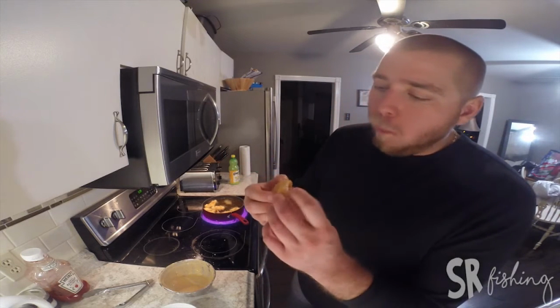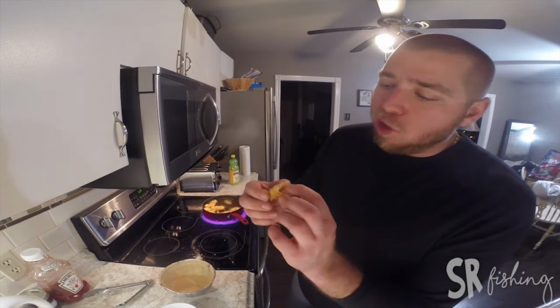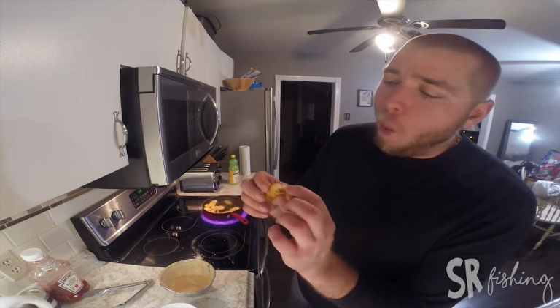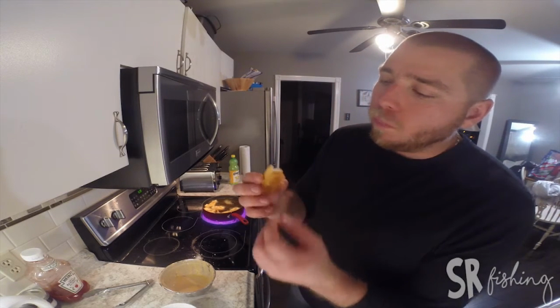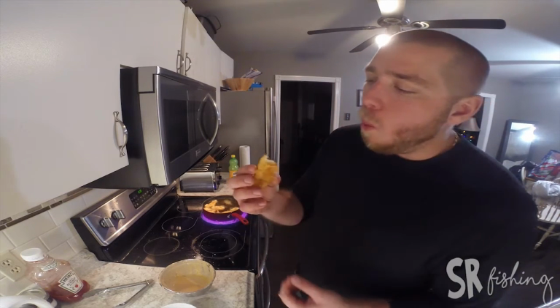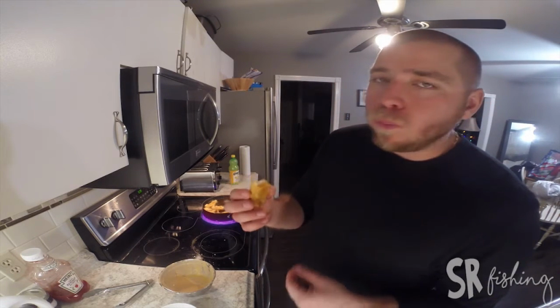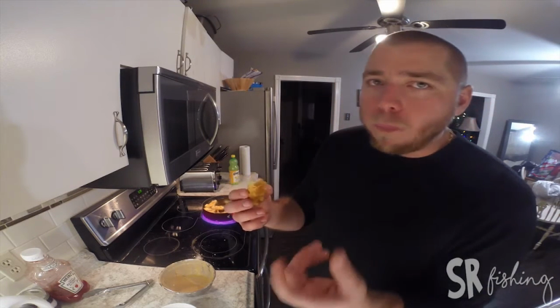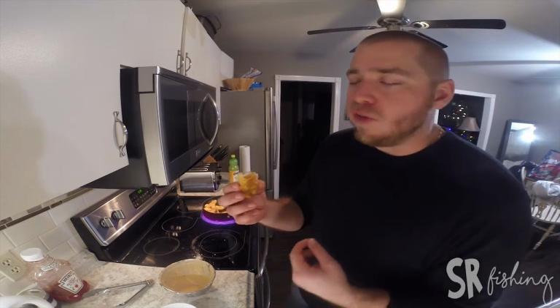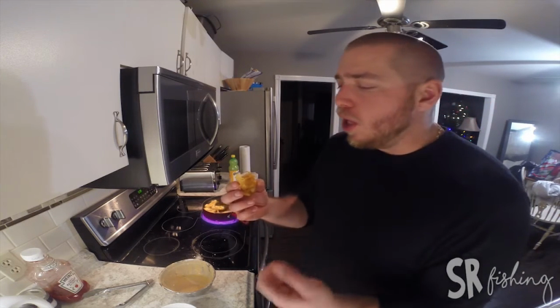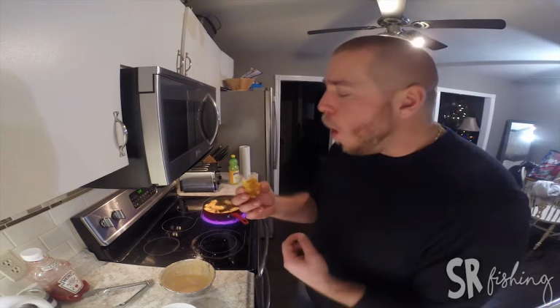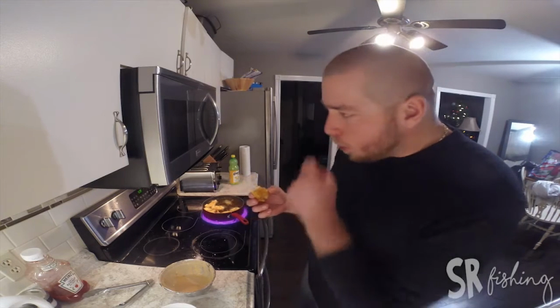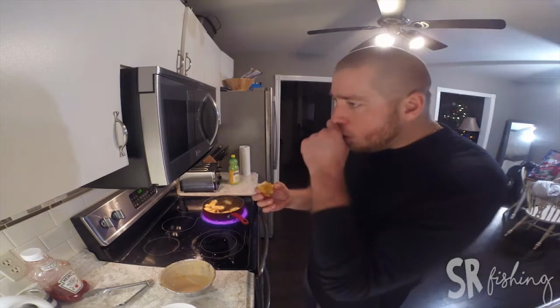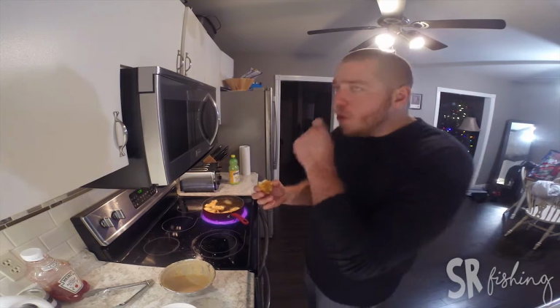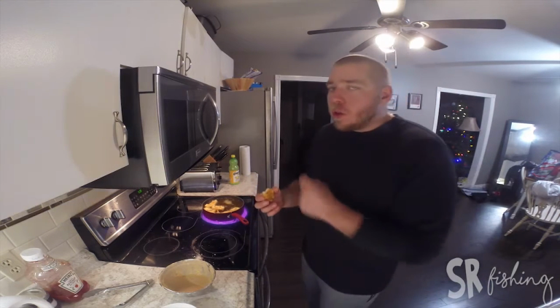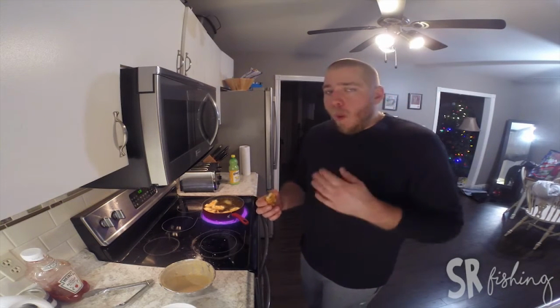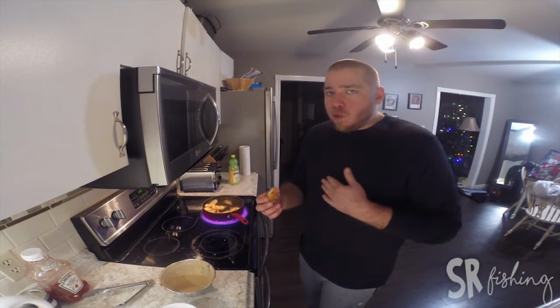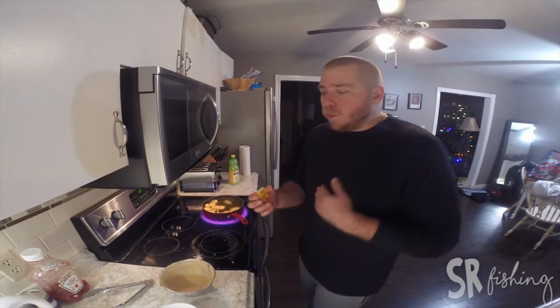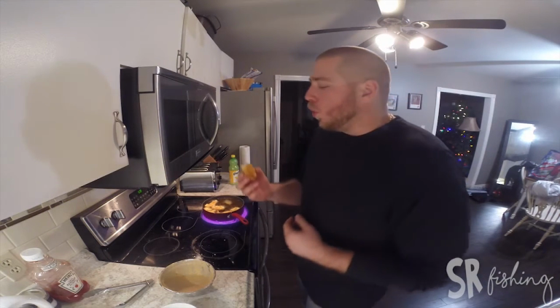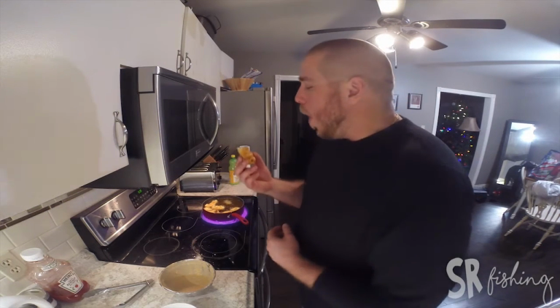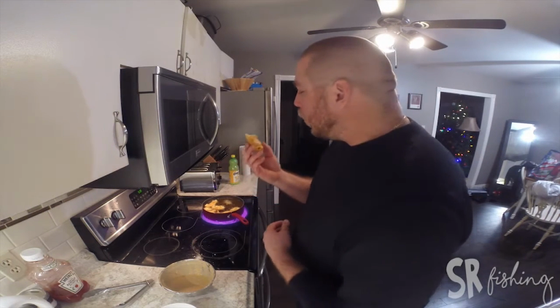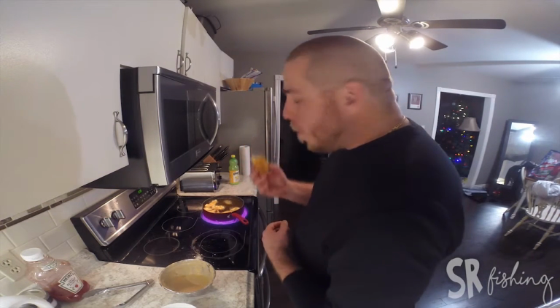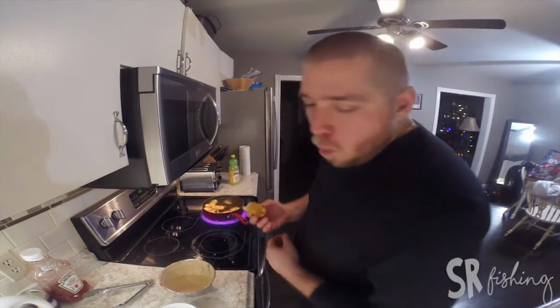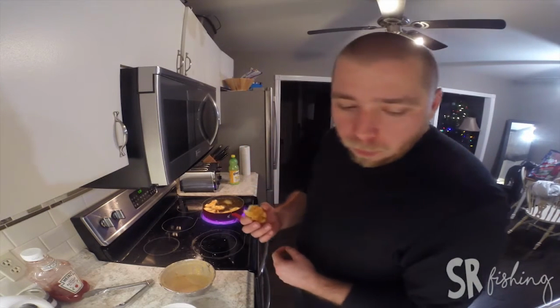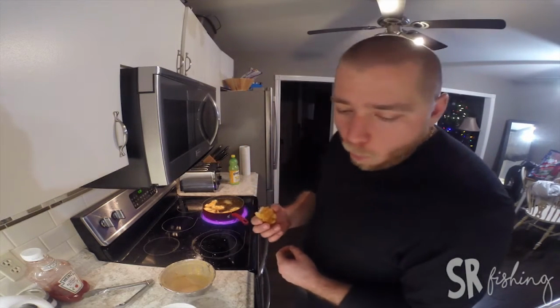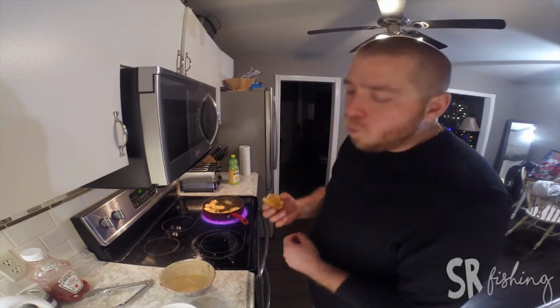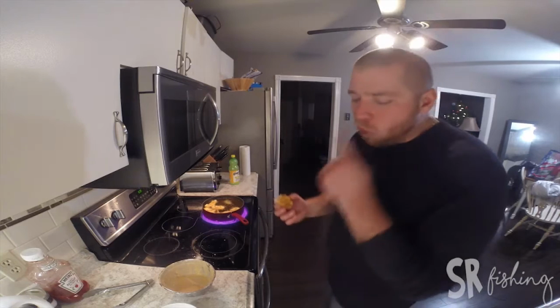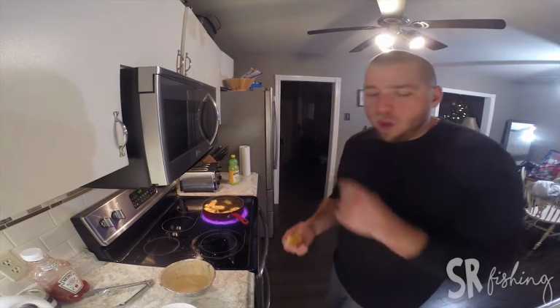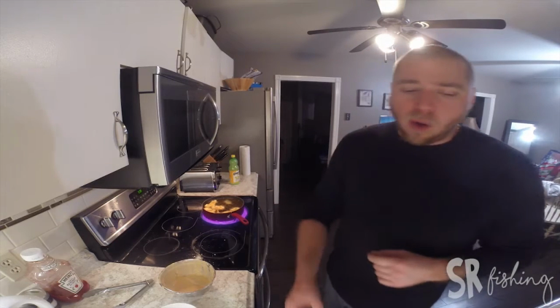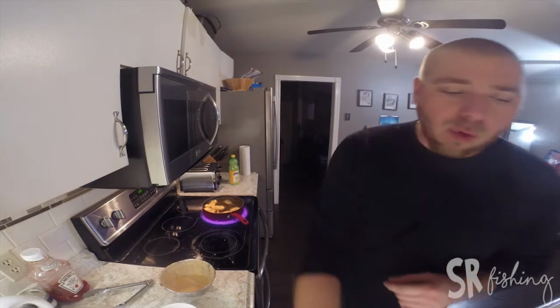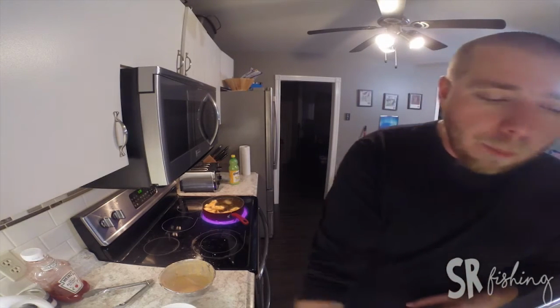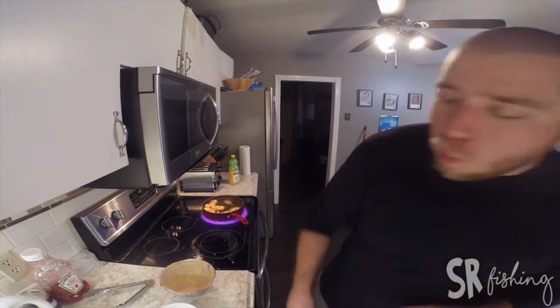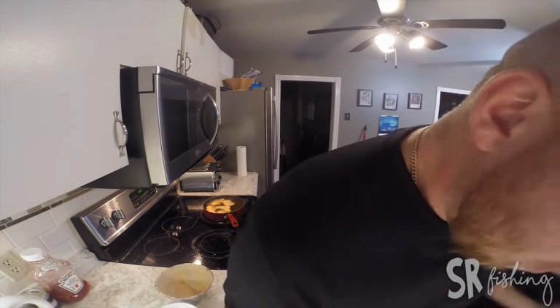Fish — nice and flaky. Still really hot. I'll wait a minute on the rest of that.